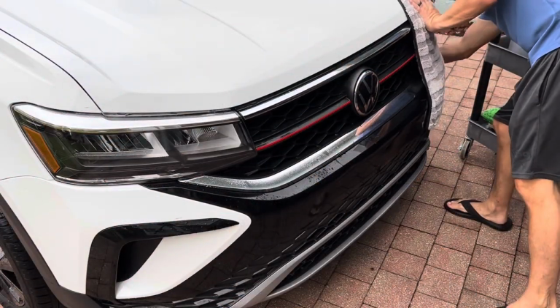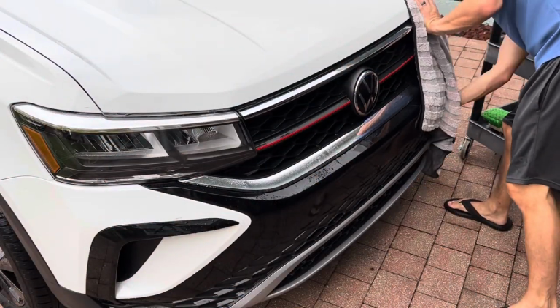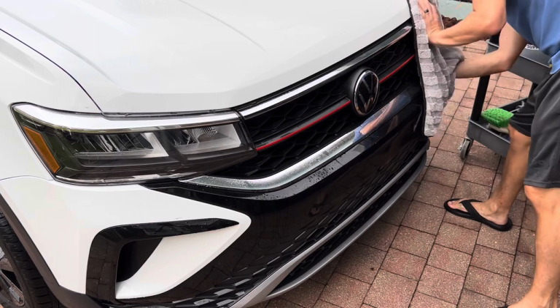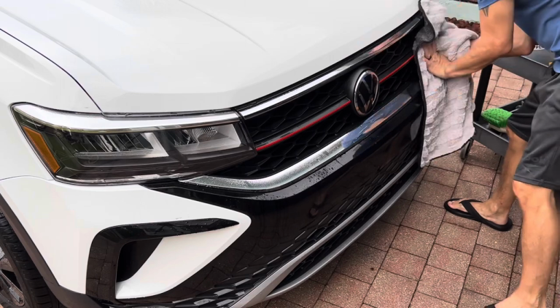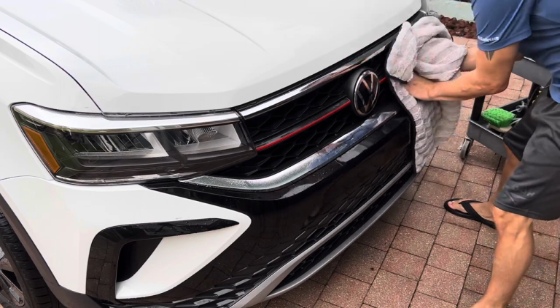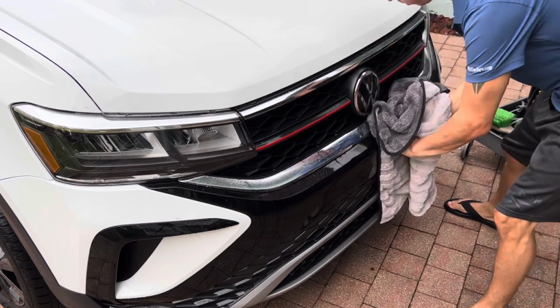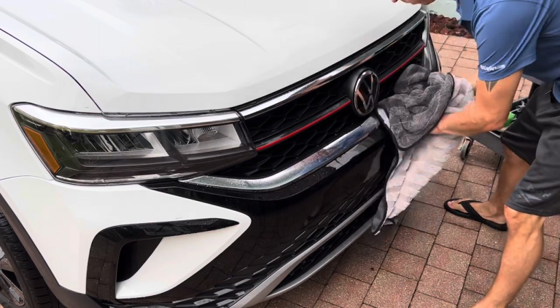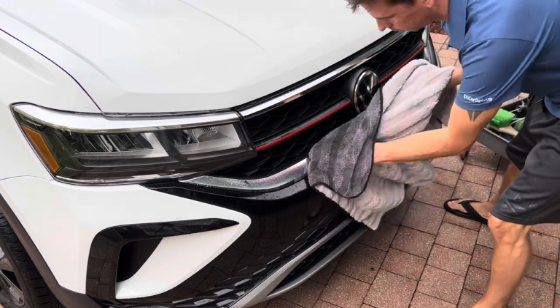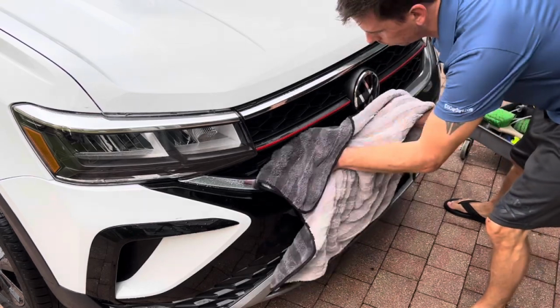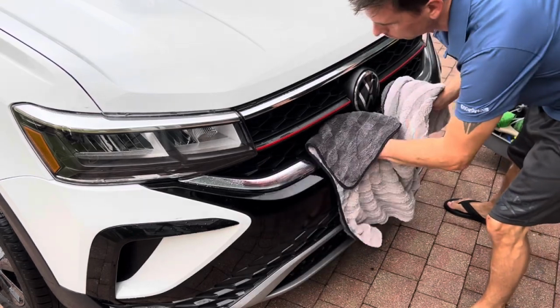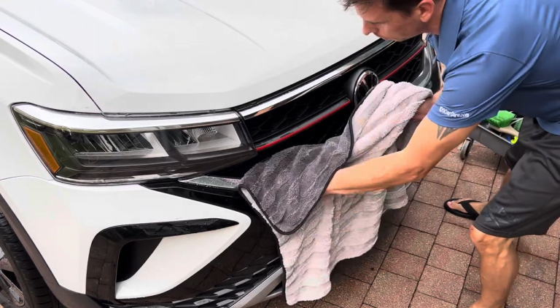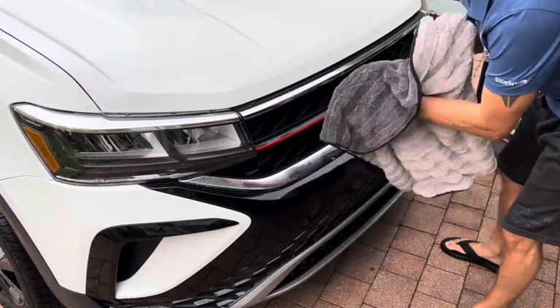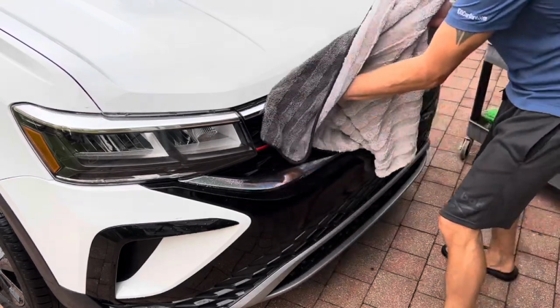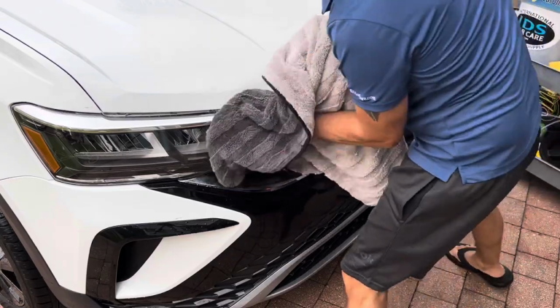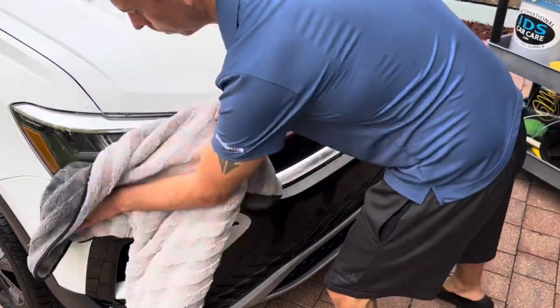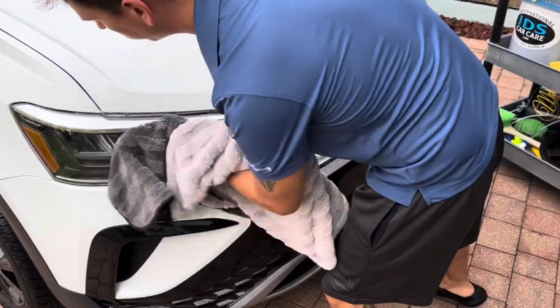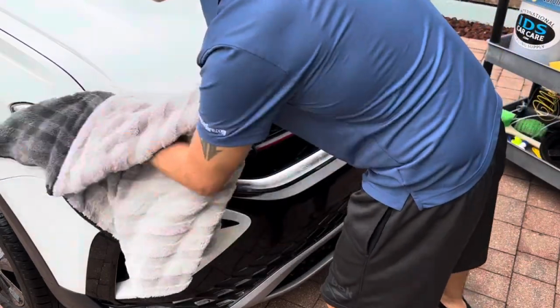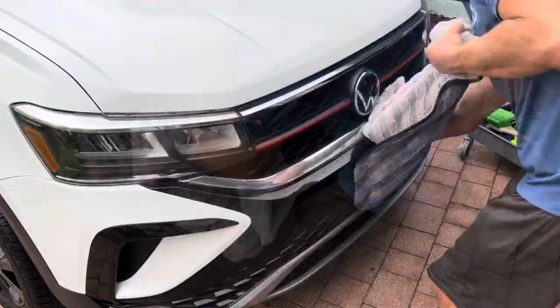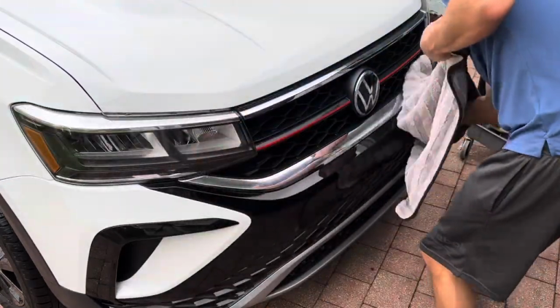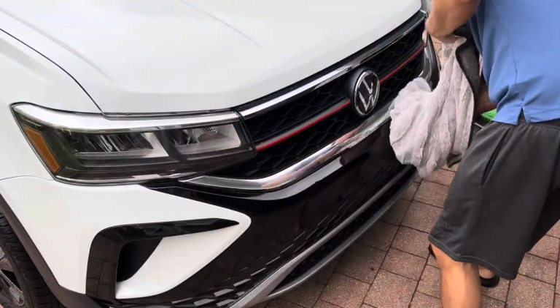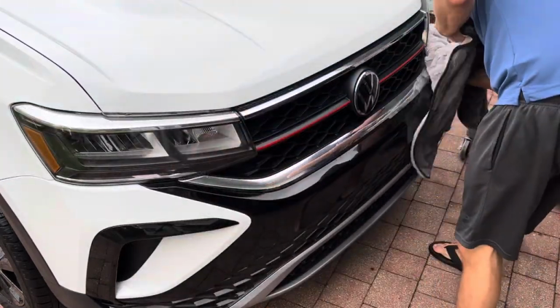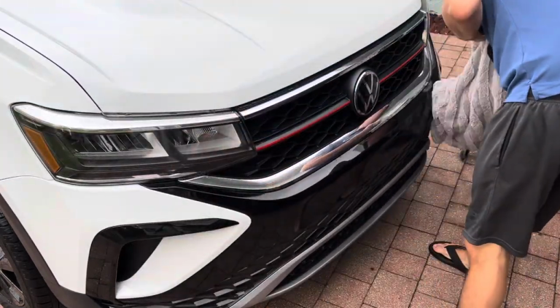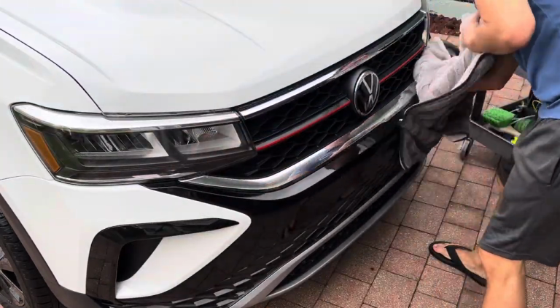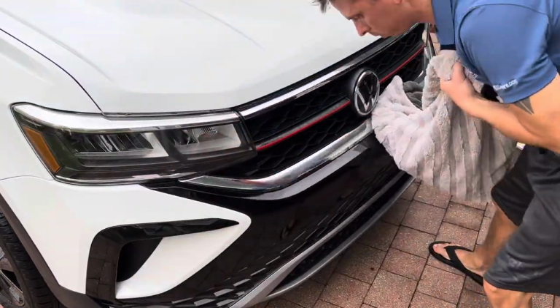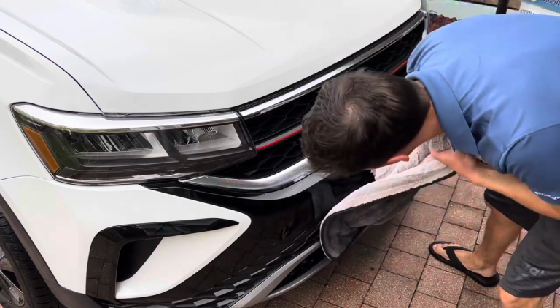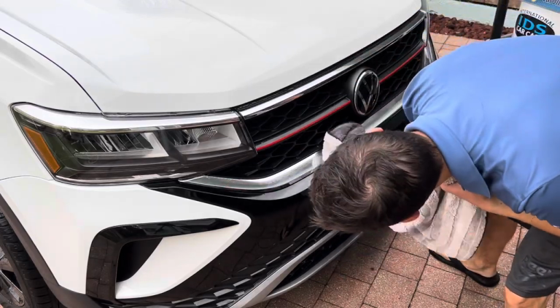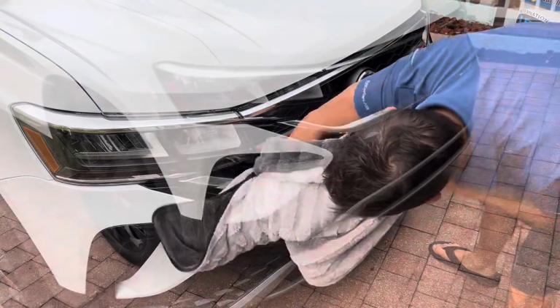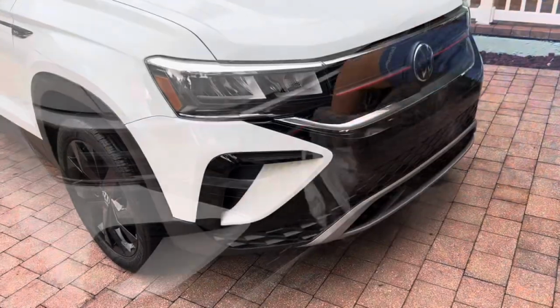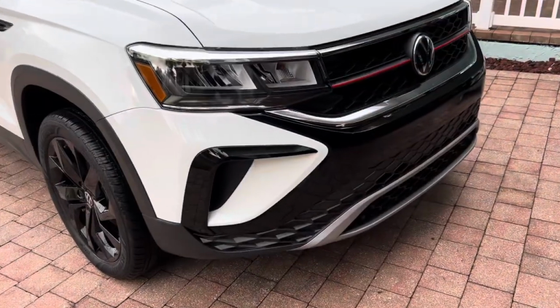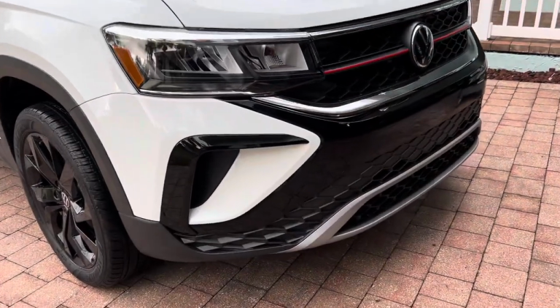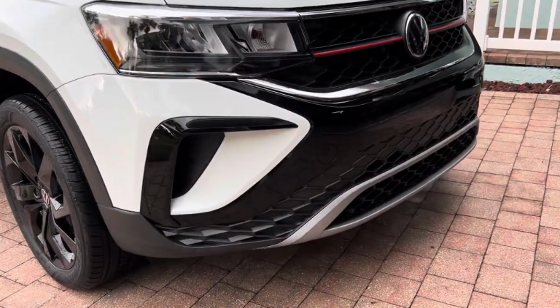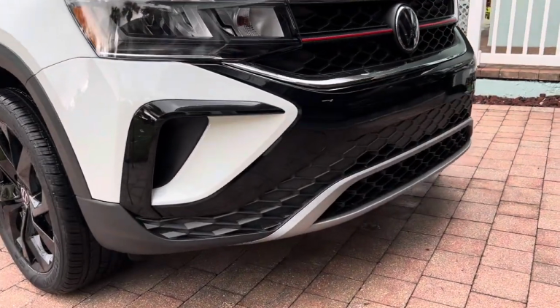Once you're completely finished washing the vehicle, use Poor Boy's World QD Plus as a drying aid. This makes it a lot easier to dry. It adds gloss, slickness, as well as paint protection. Dry the vehicle using one side of the towel and then flip the towel over to the other side to remove any streaks and buff to a high gloss.